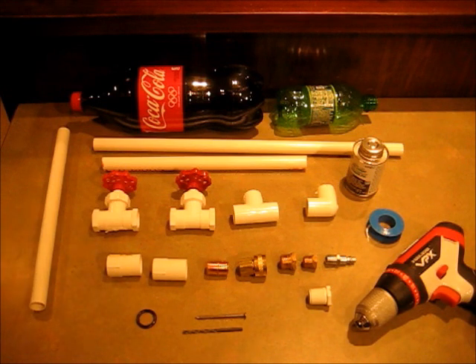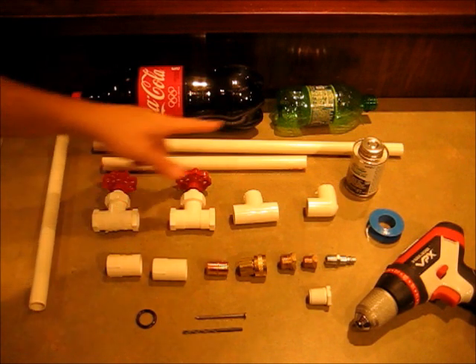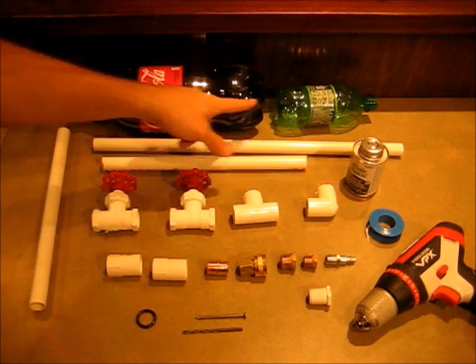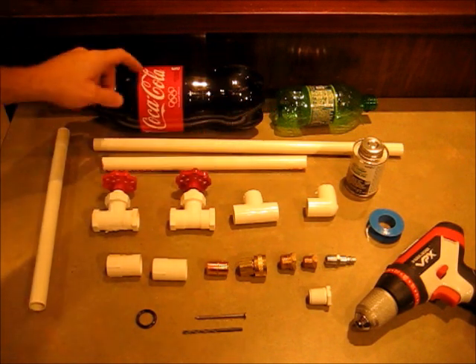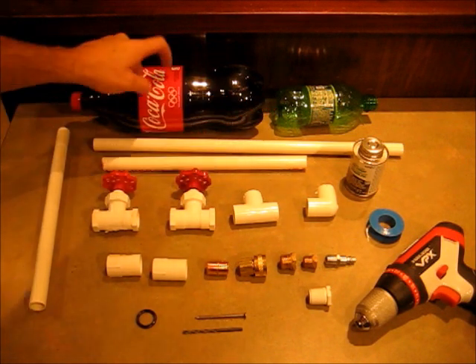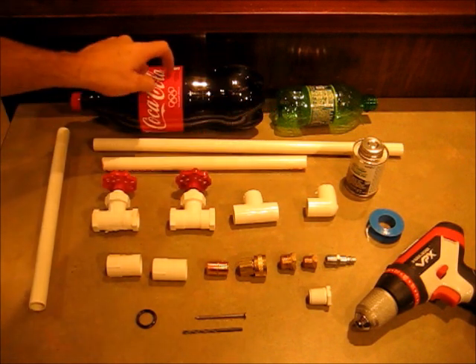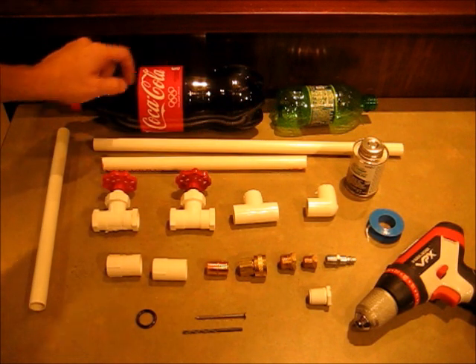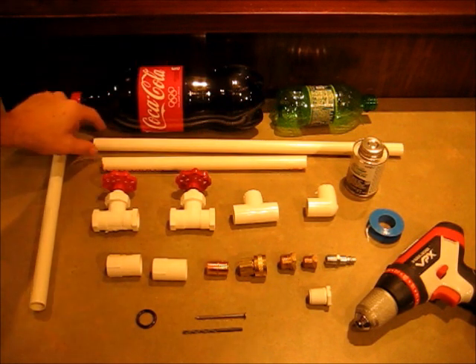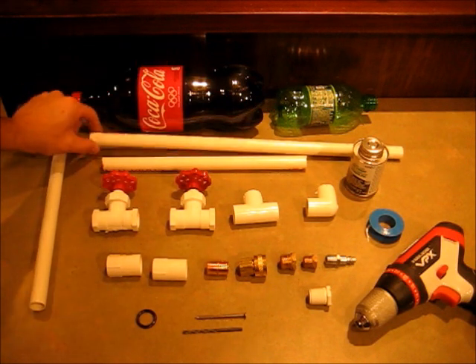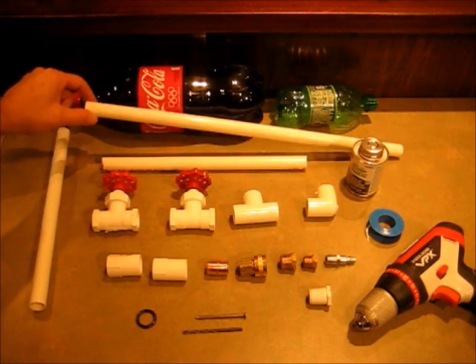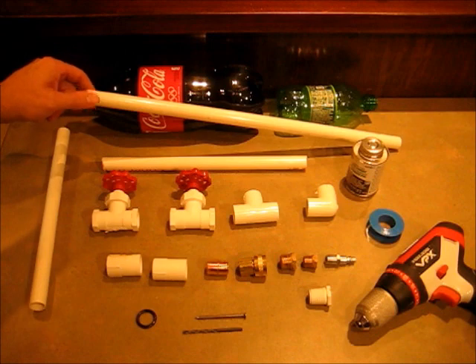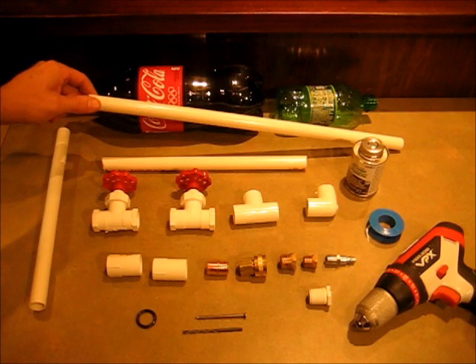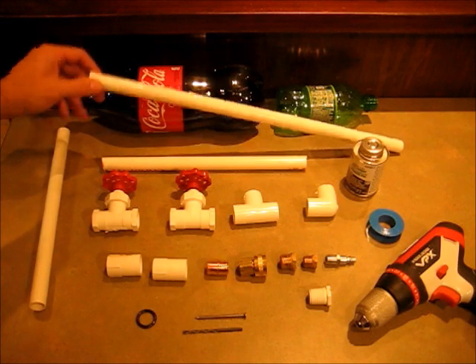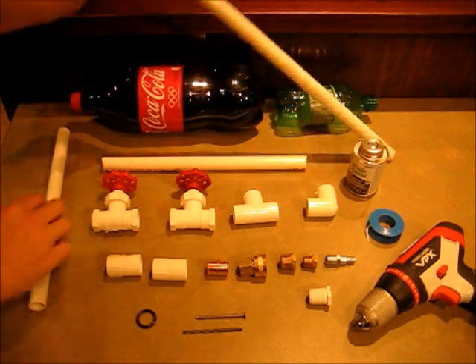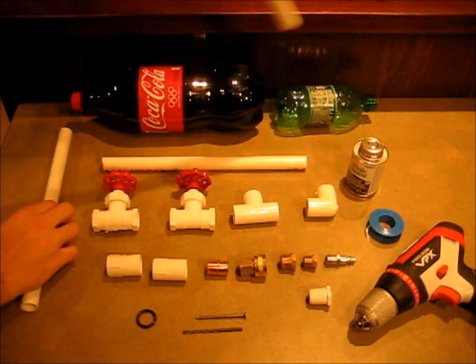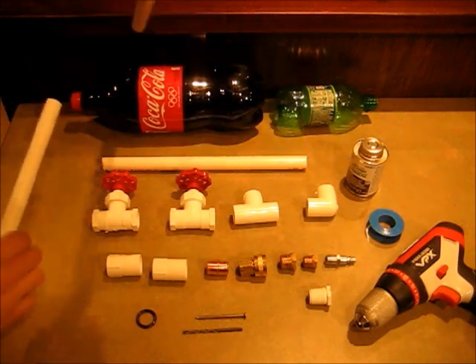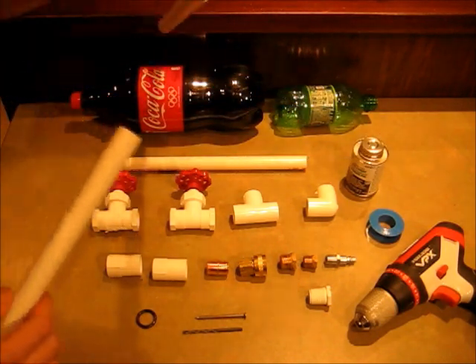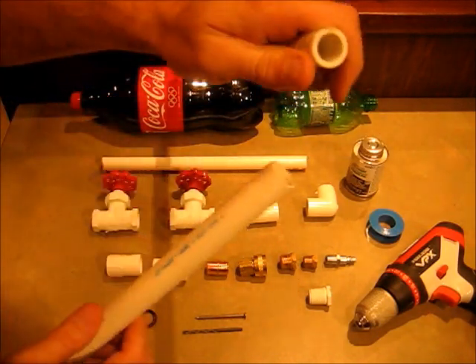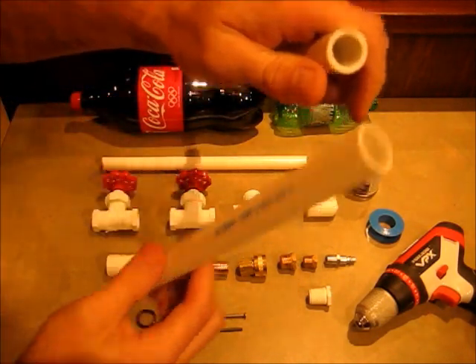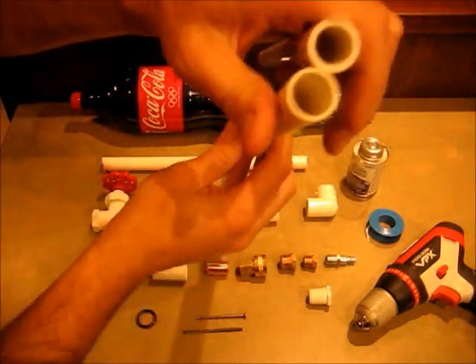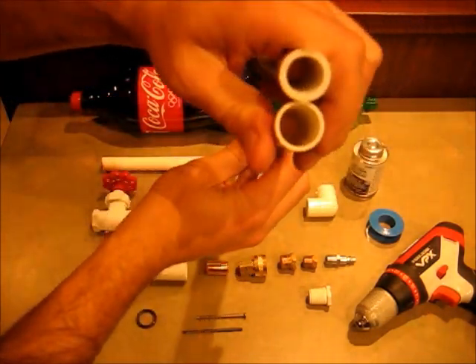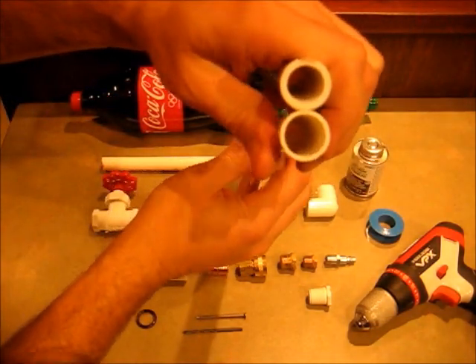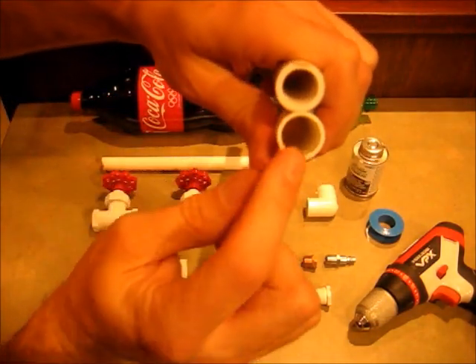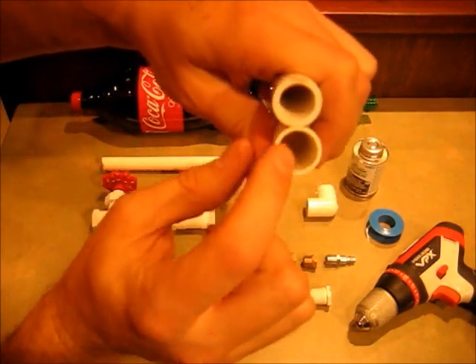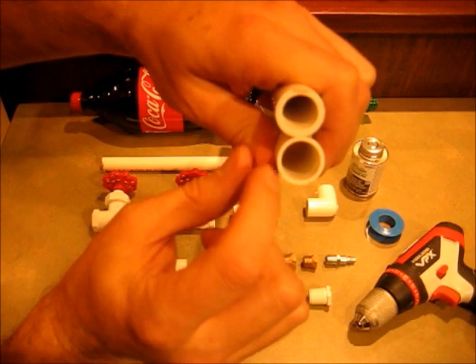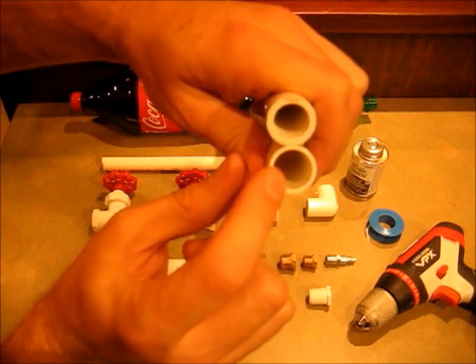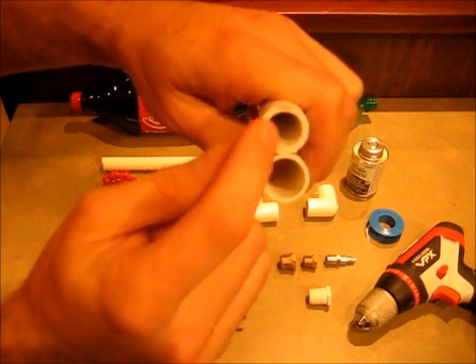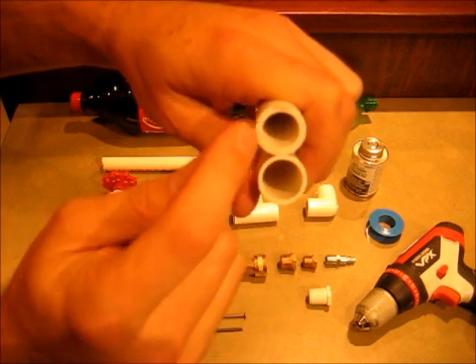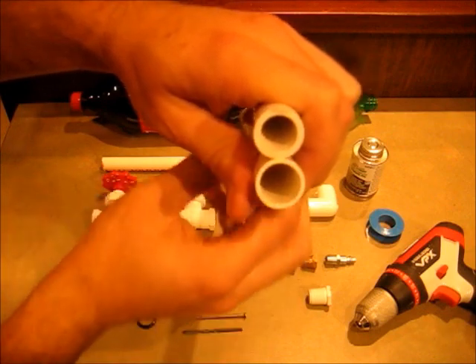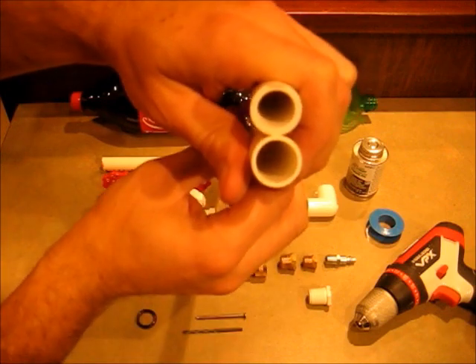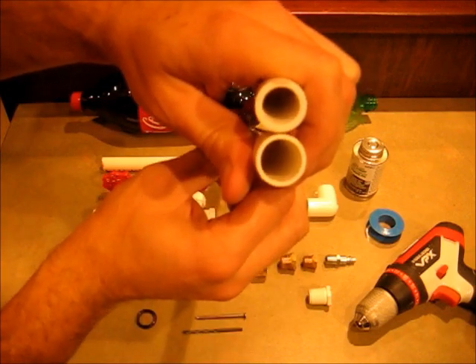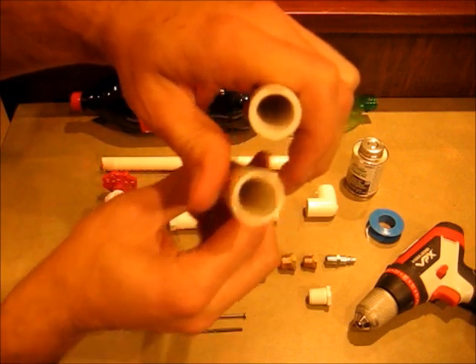Any size pop bottle — the bigger ones go farther. Half inch PVC piping. Make sure you get schedule 40, not the cheaper stuff that's more likely to split. This is good up to 600 PSI.